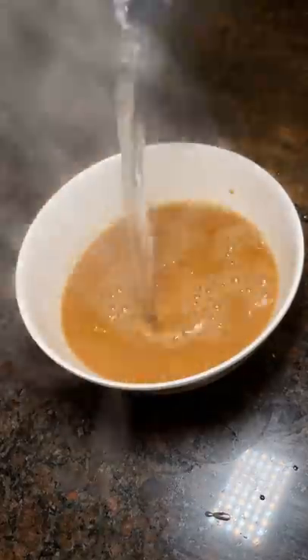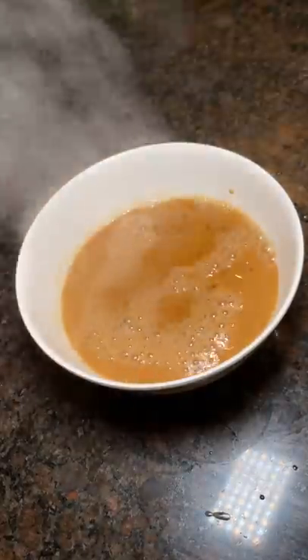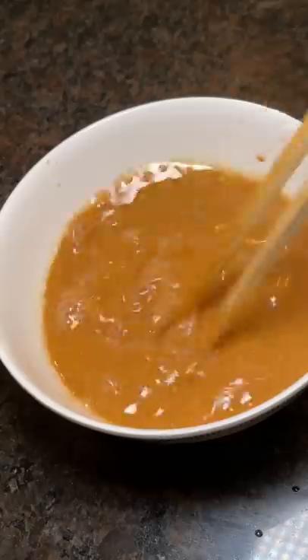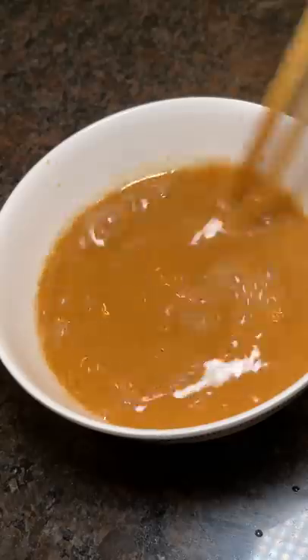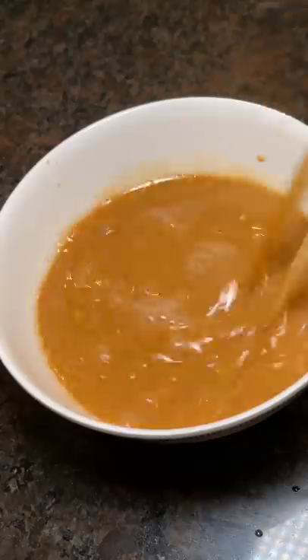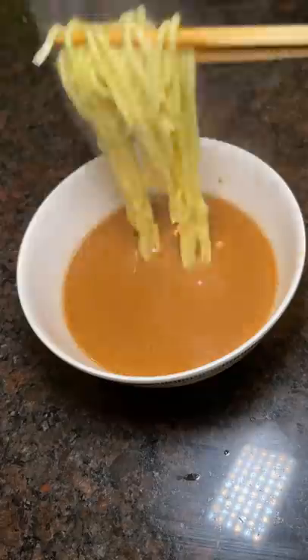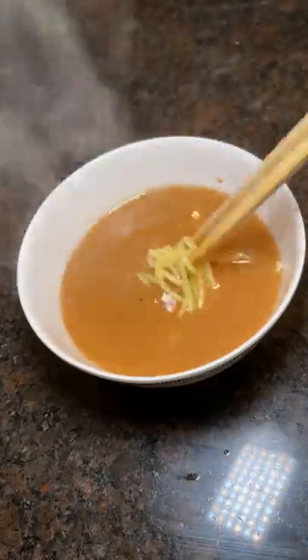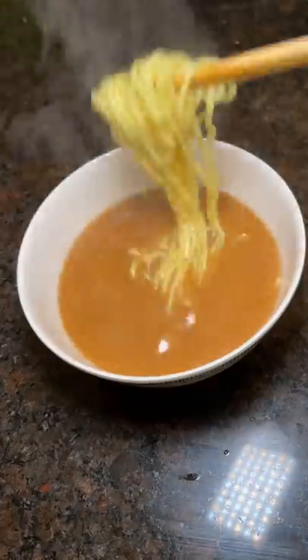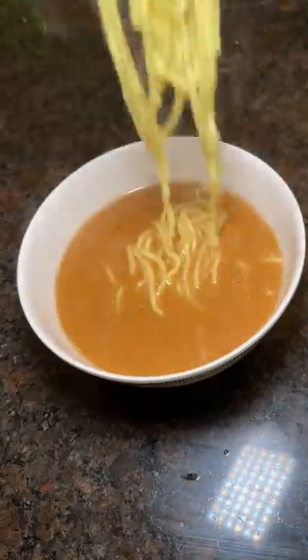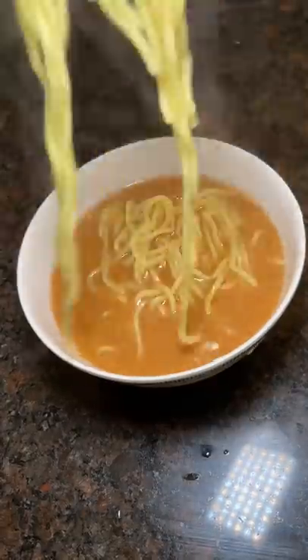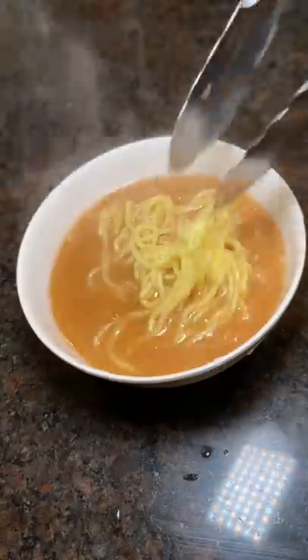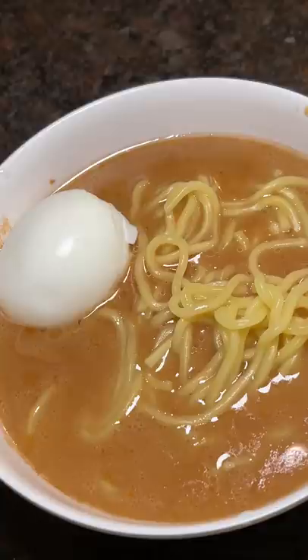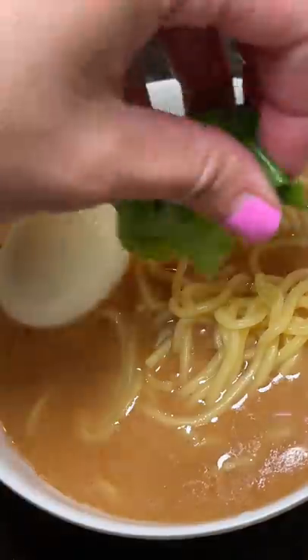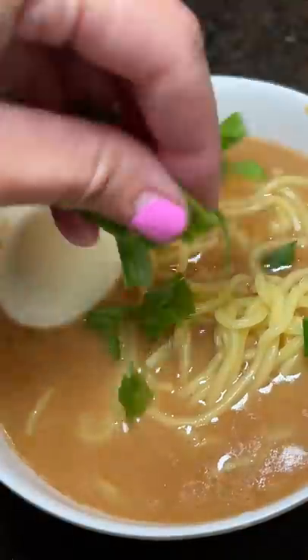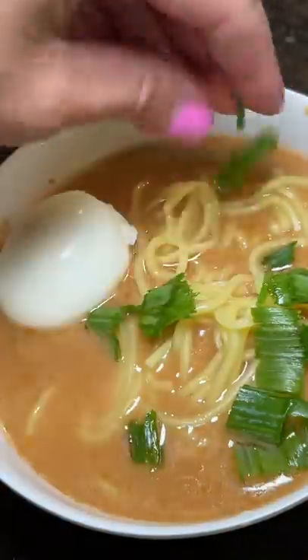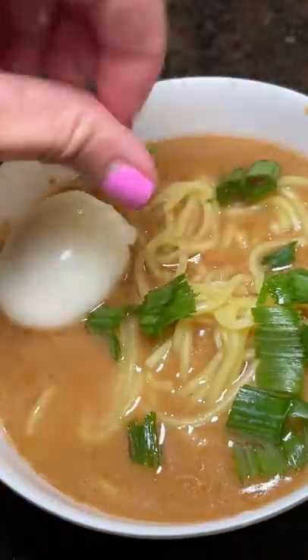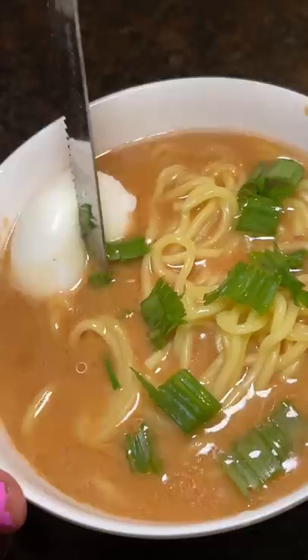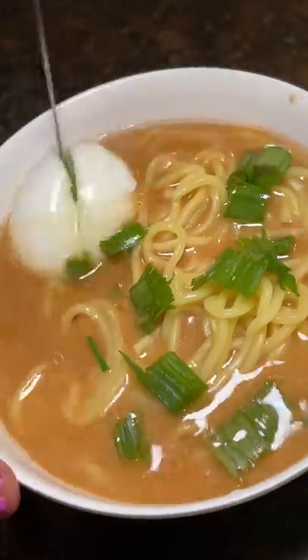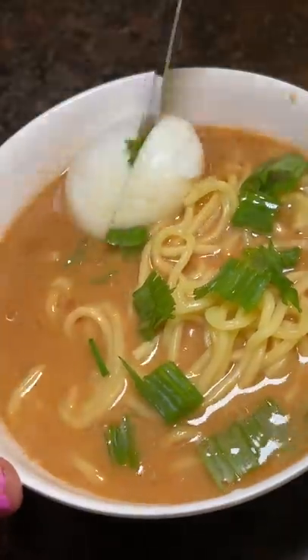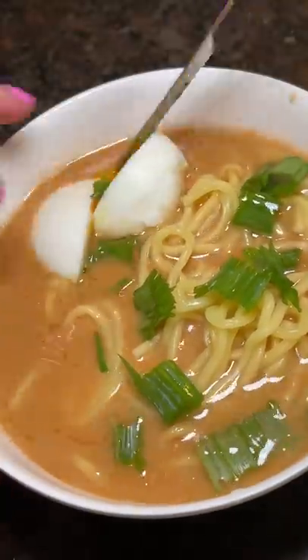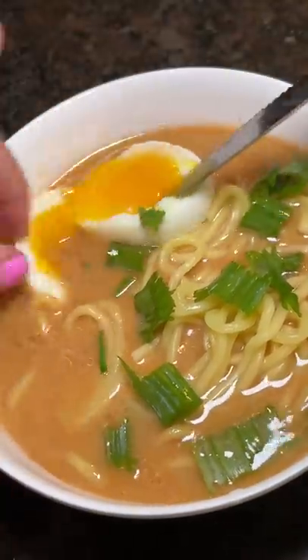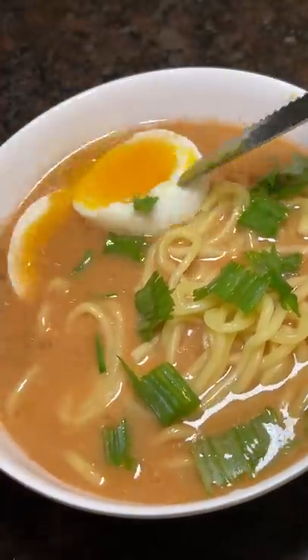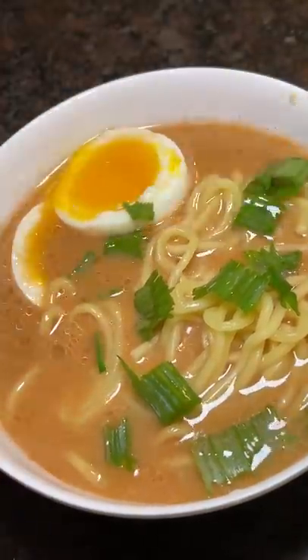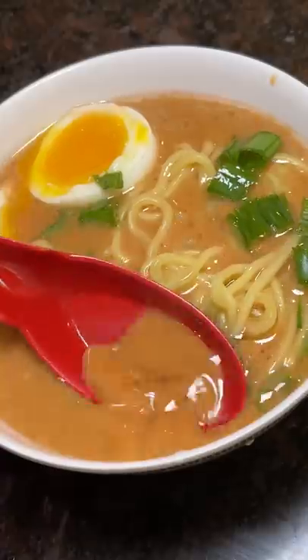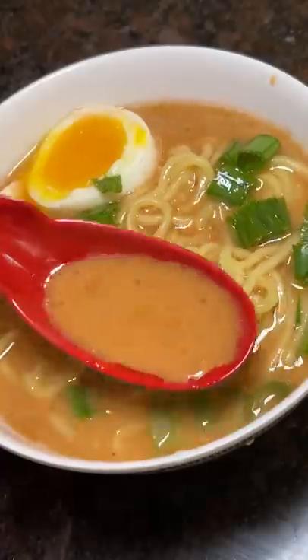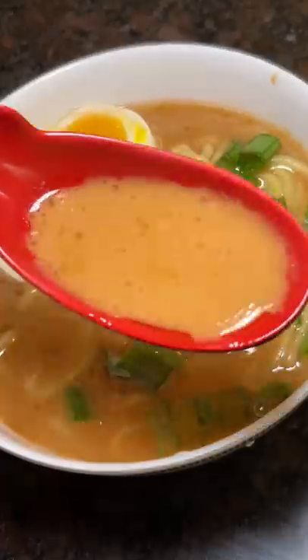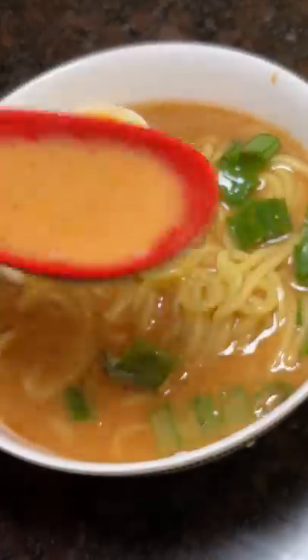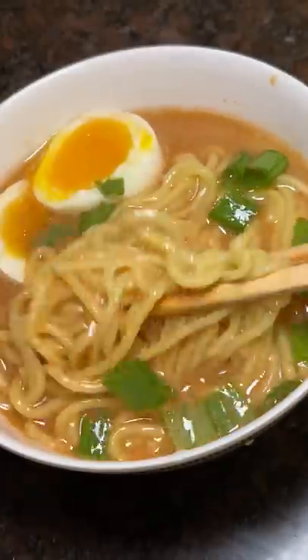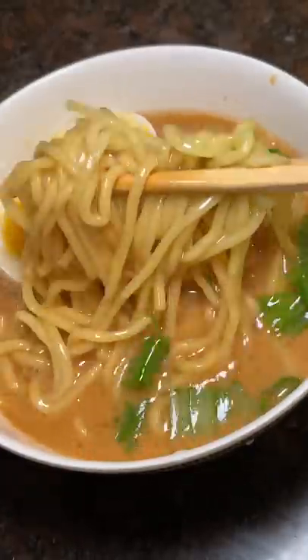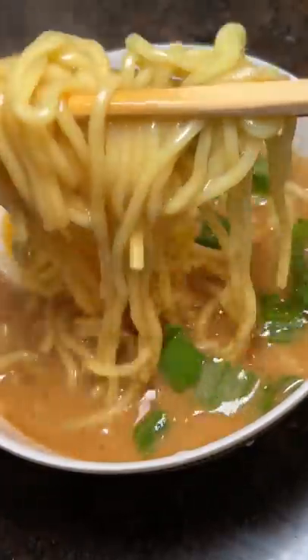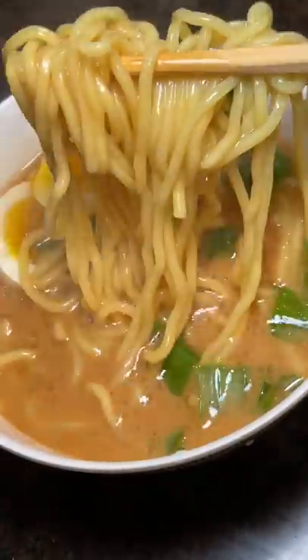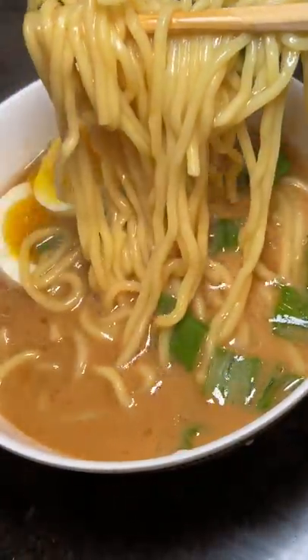I emptied the soup packet into a bowl of hot water, topped it off with some chopped green onions, and voila — it's time for the taste test. The broth had the perfect amount of richness and you can definitely taste the pork flavor.